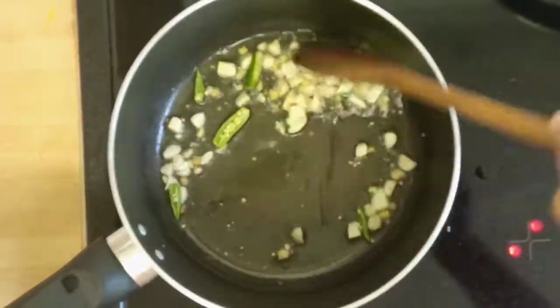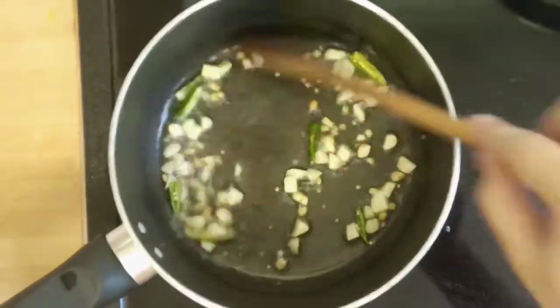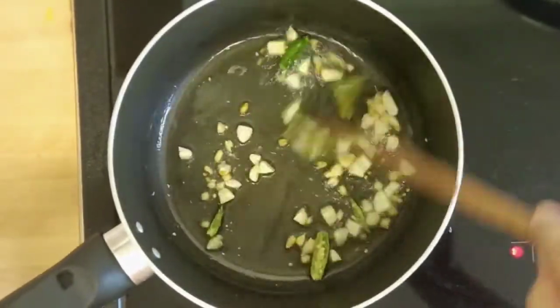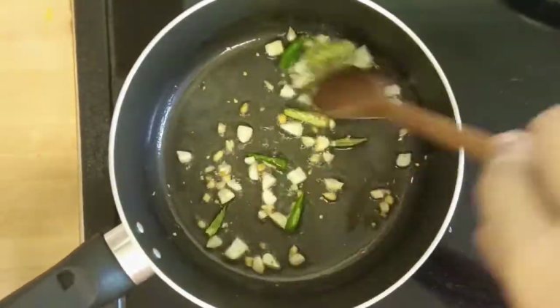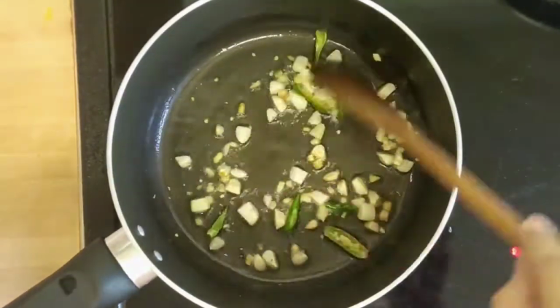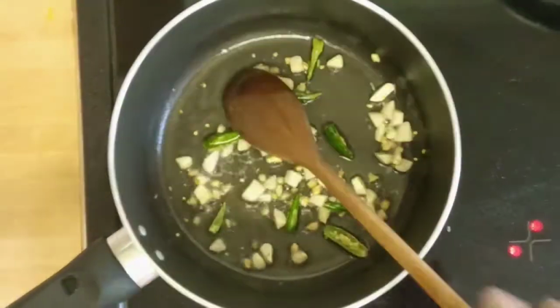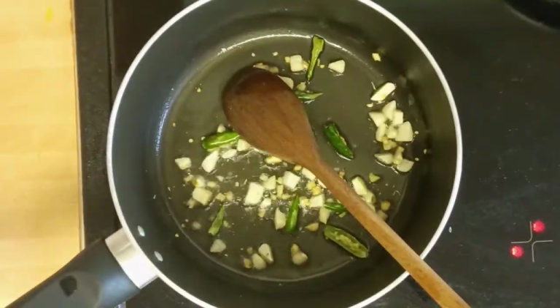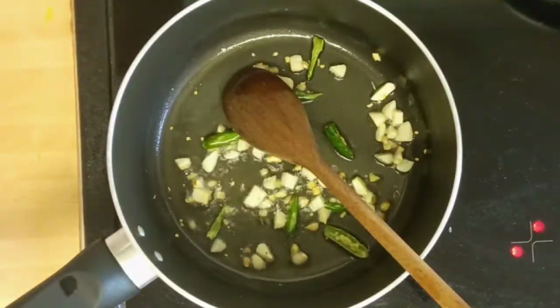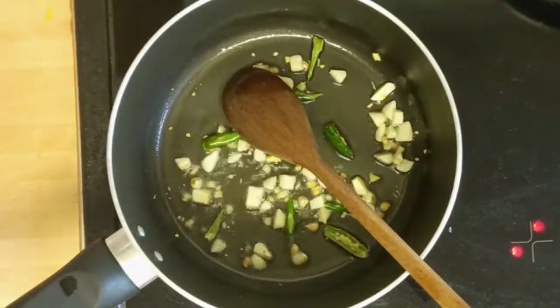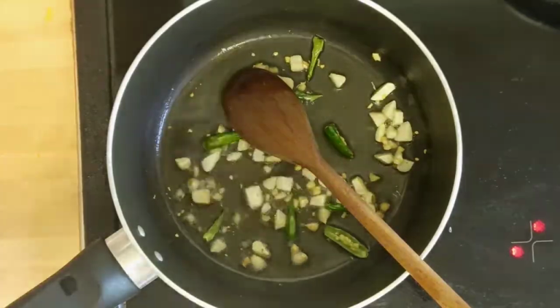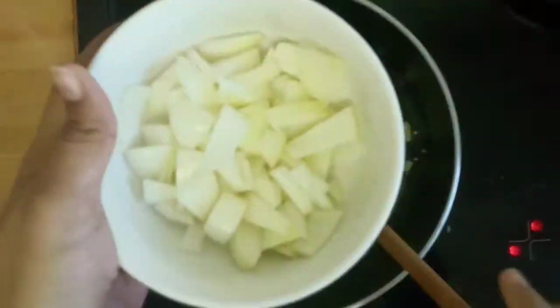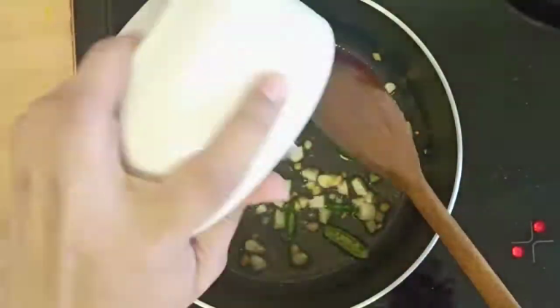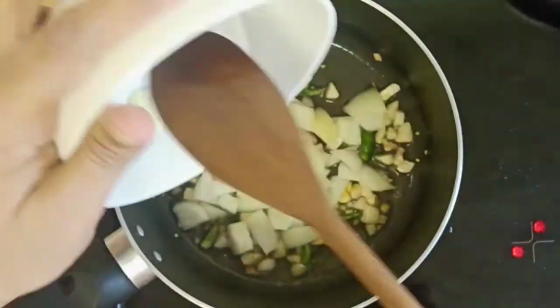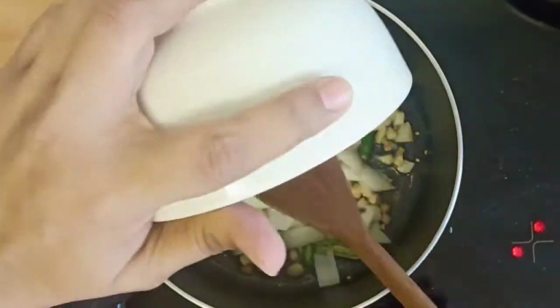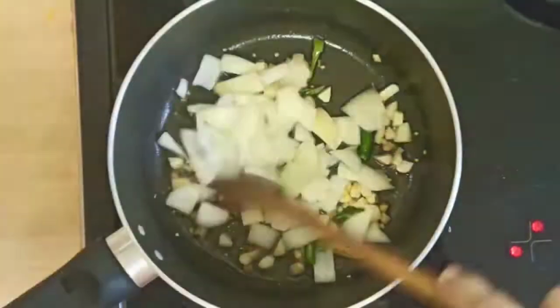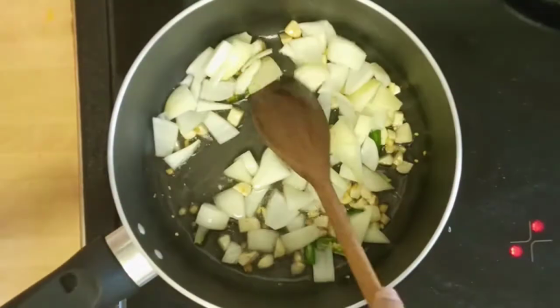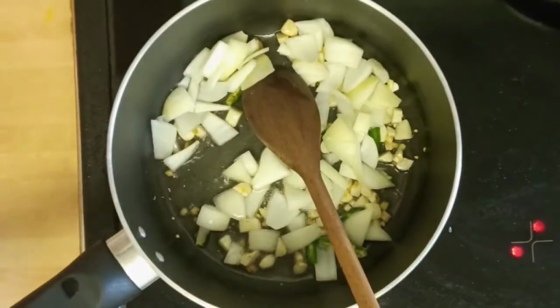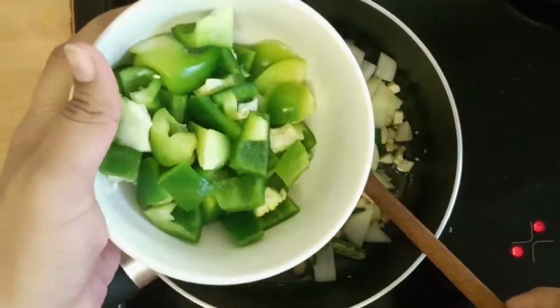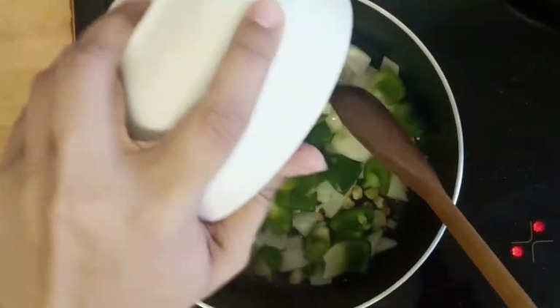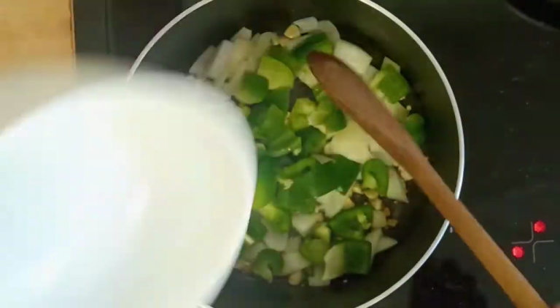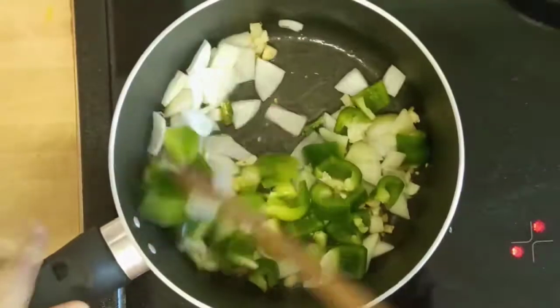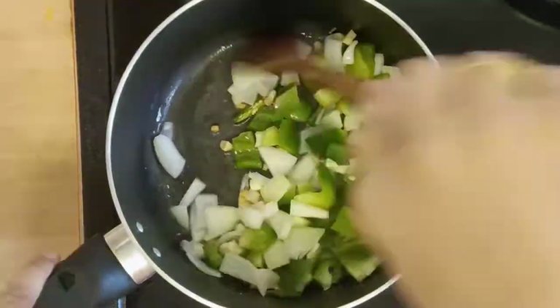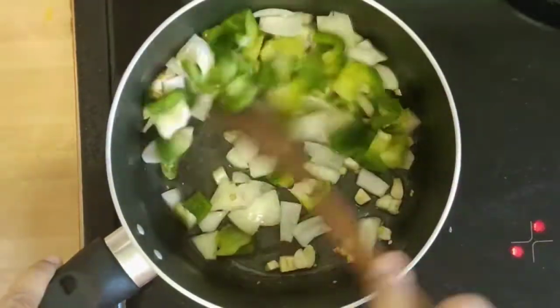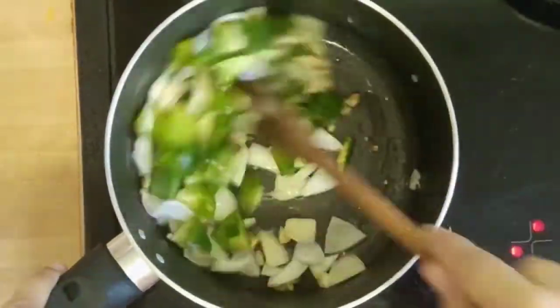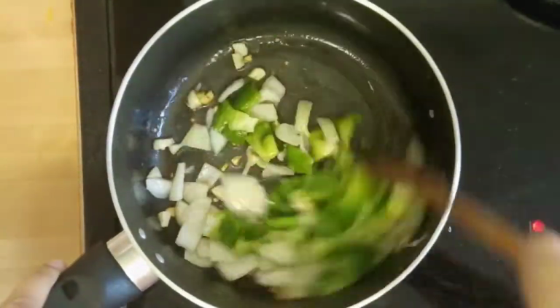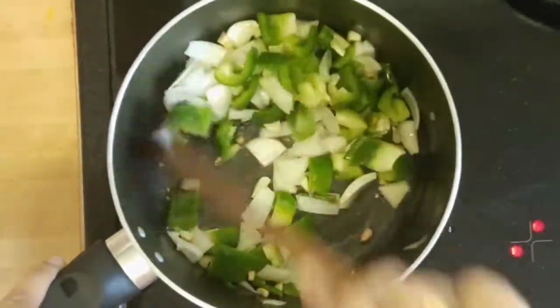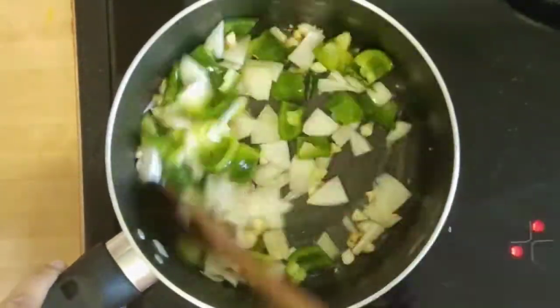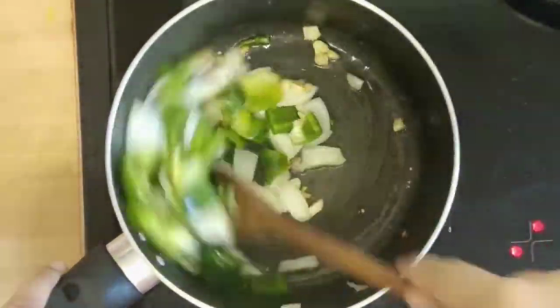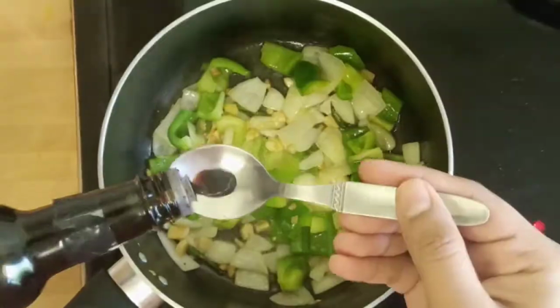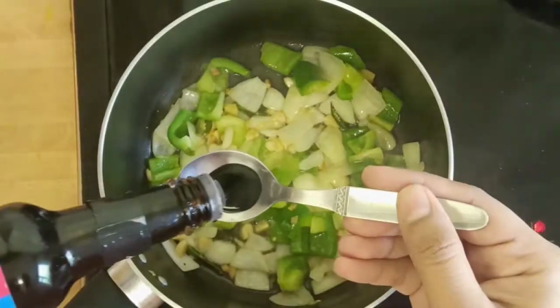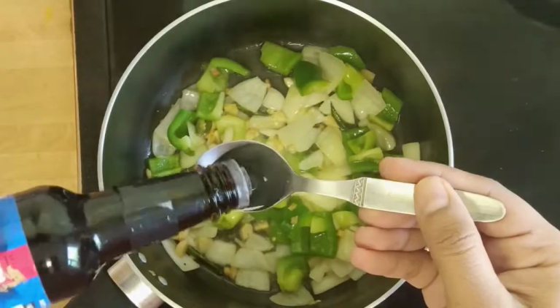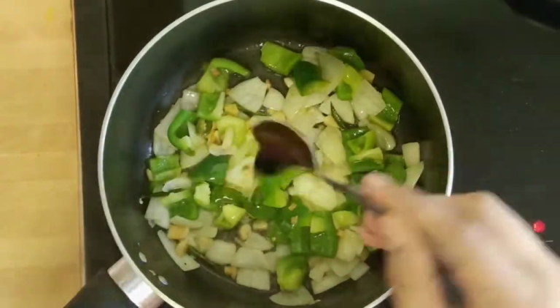Now heat another pan, add five to six spoons of oil, and after the oil is hot add chopped ginger, garlic, and green chili and sauté them for a minute. Then add chopped onion and capsicum and fry on high flame for four to five minutes.